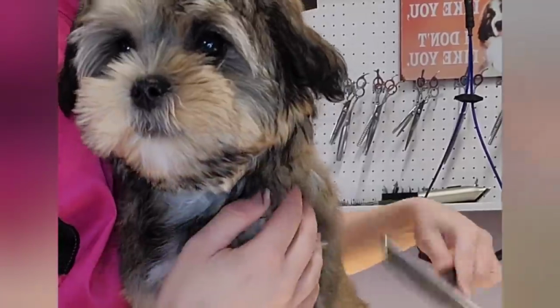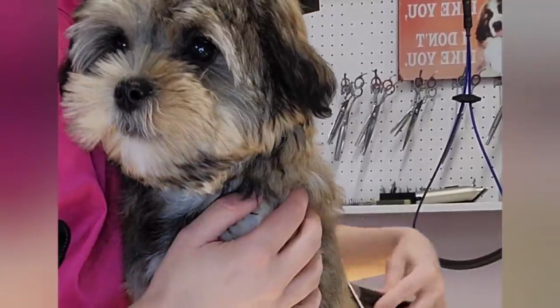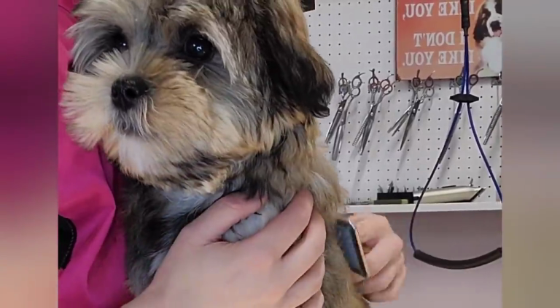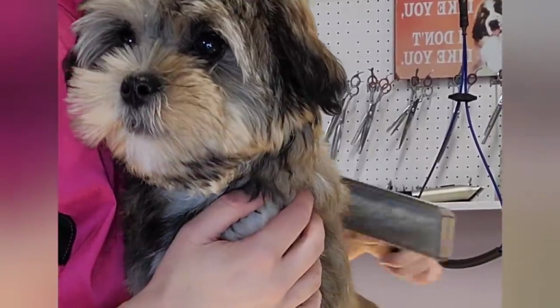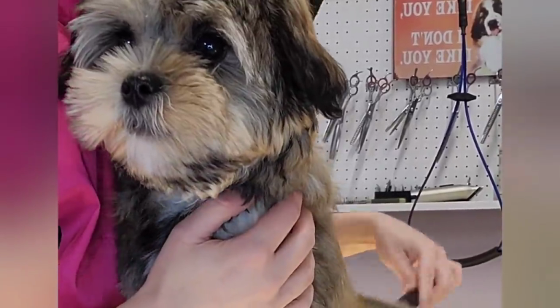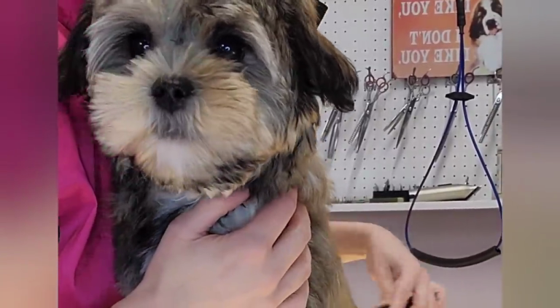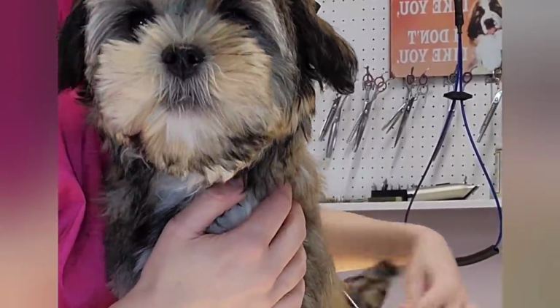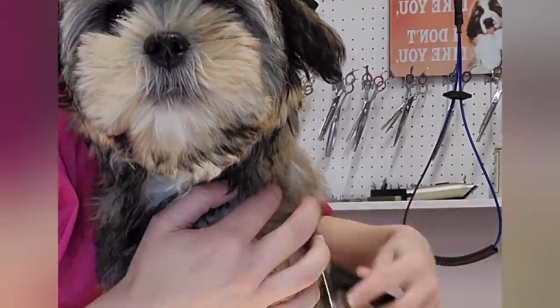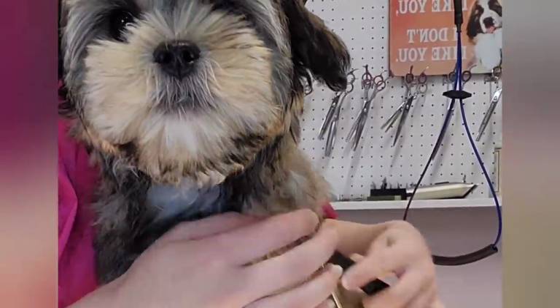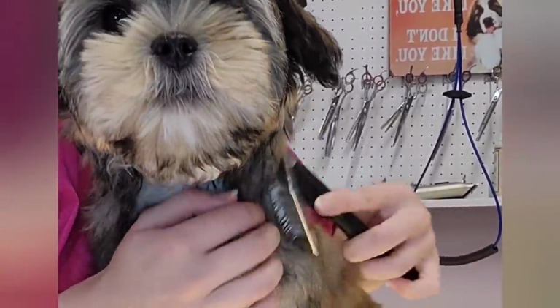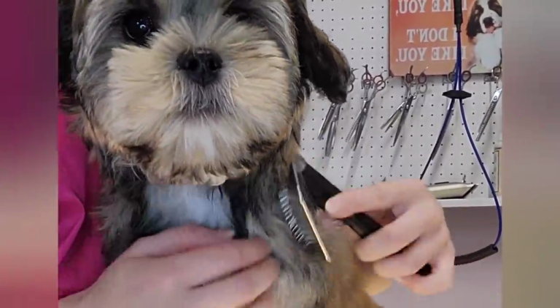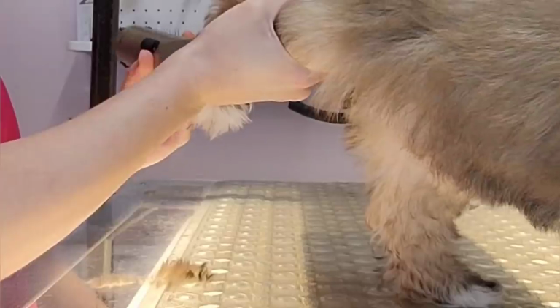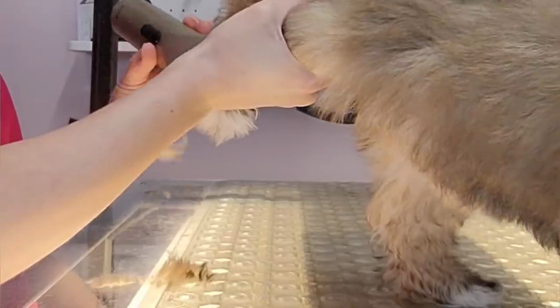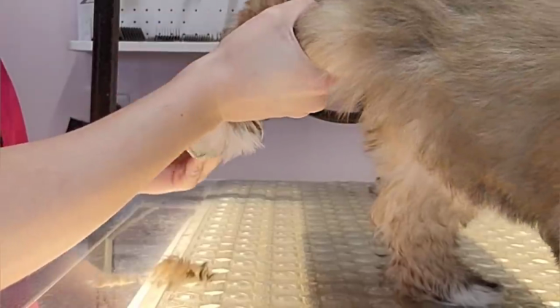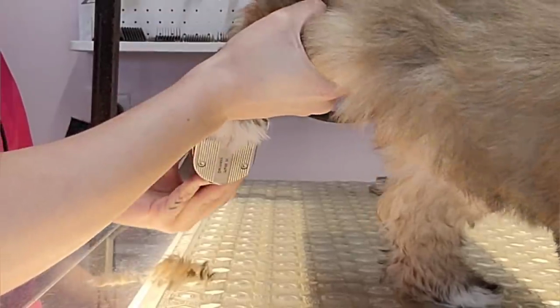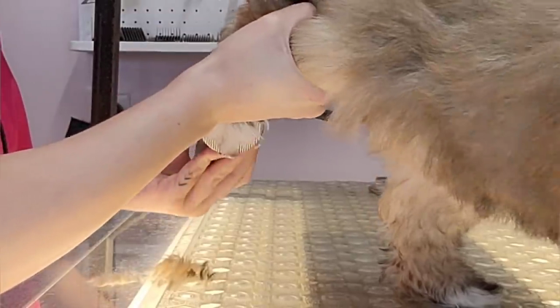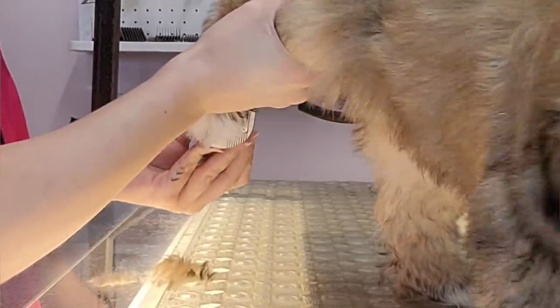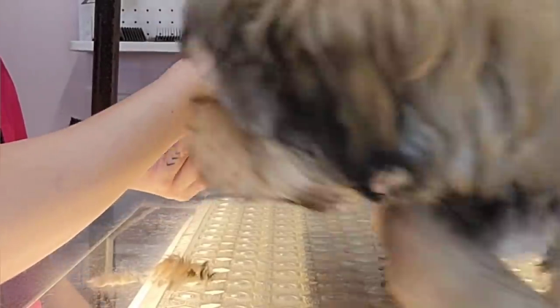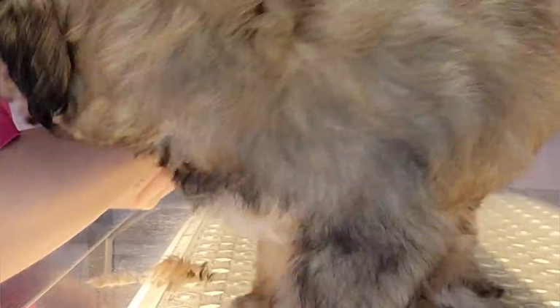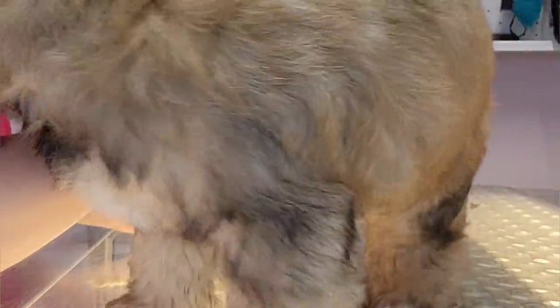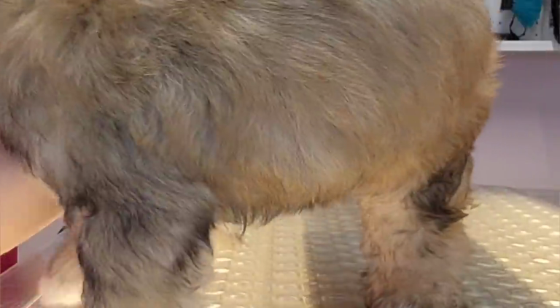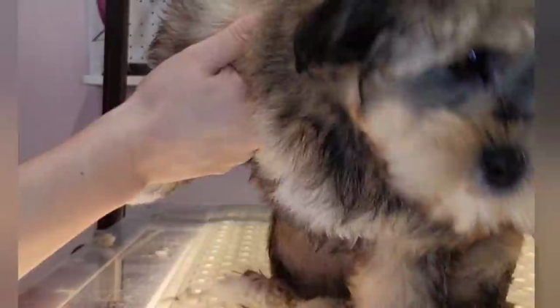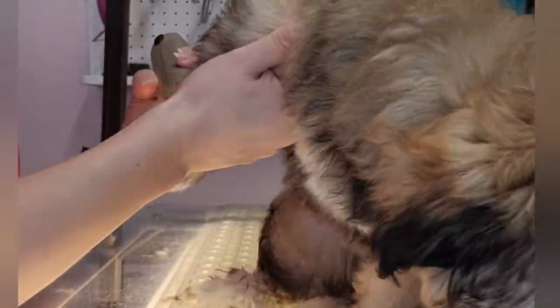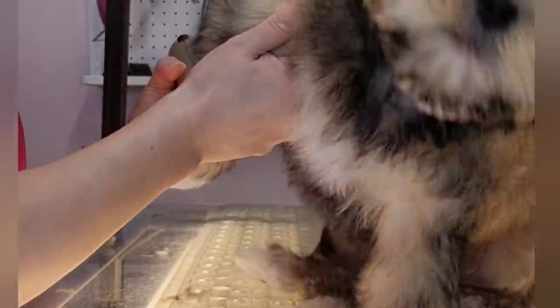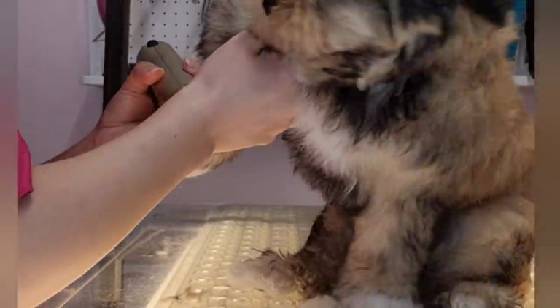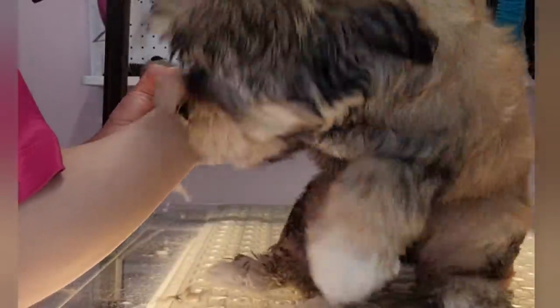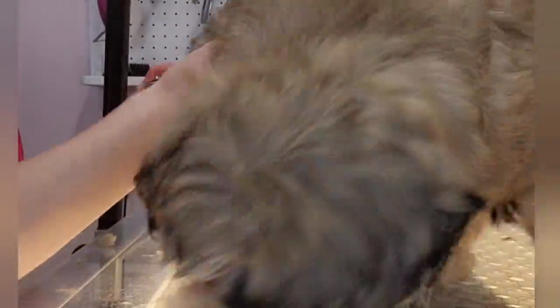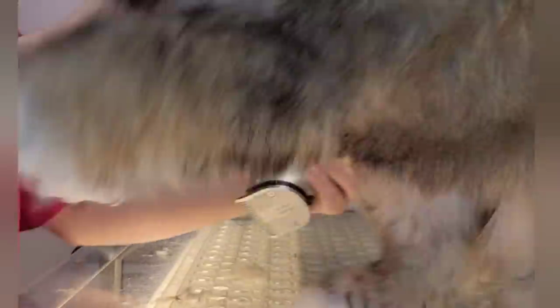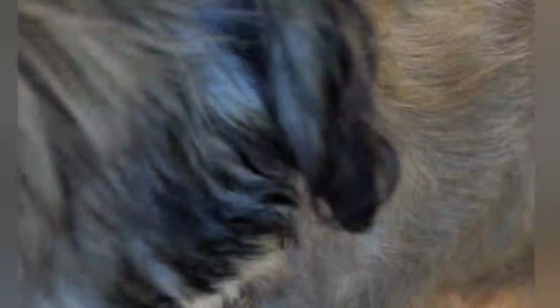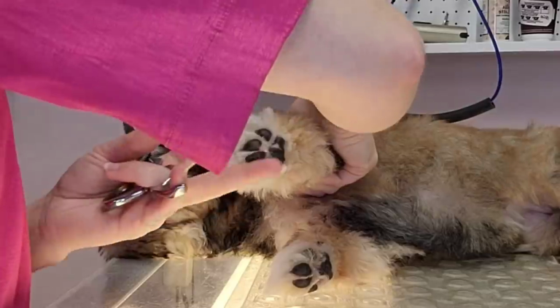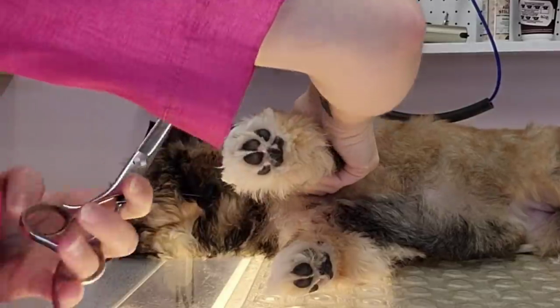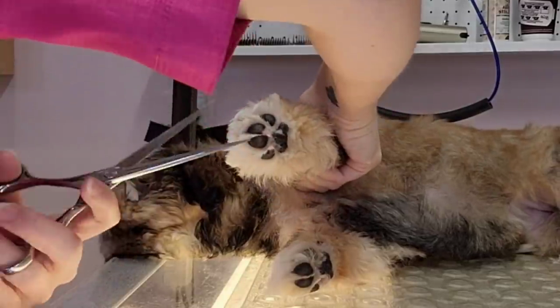After that, I gave her a brush, and then I attempted to shave out her paw pads. She wasn't having it, but something tells me this puppy was getting tired, because she eventually just gave up.